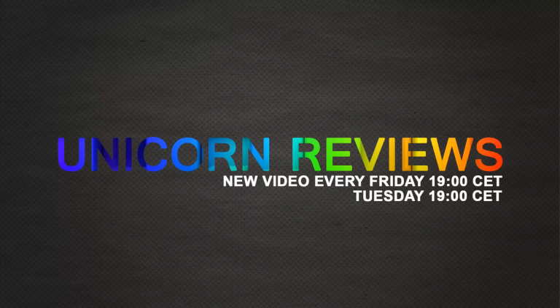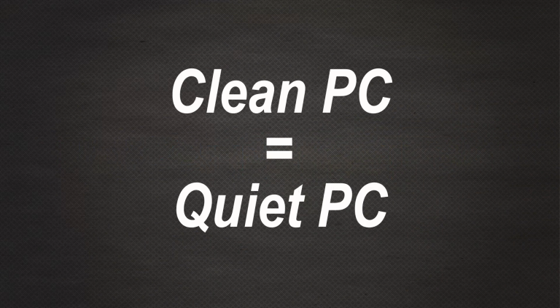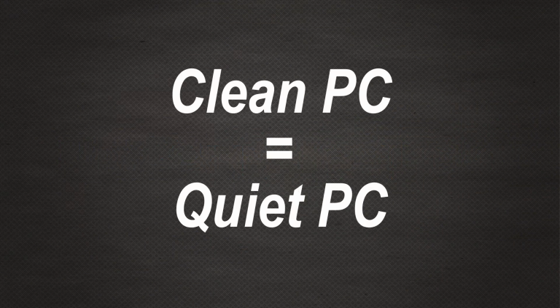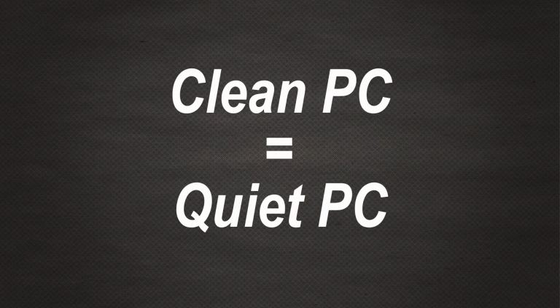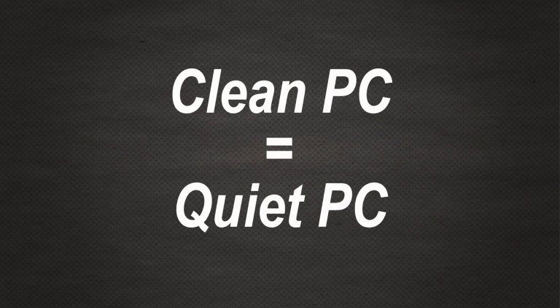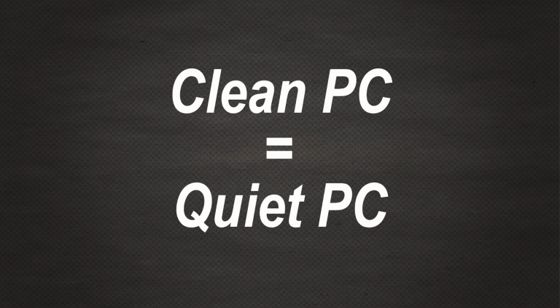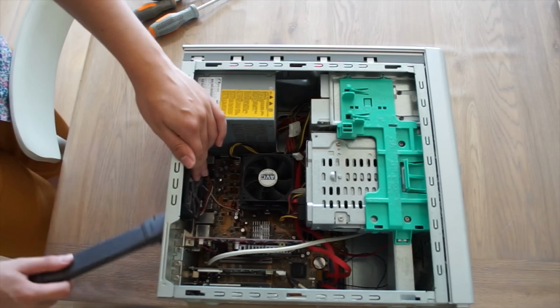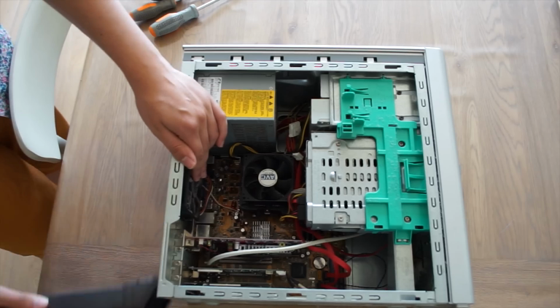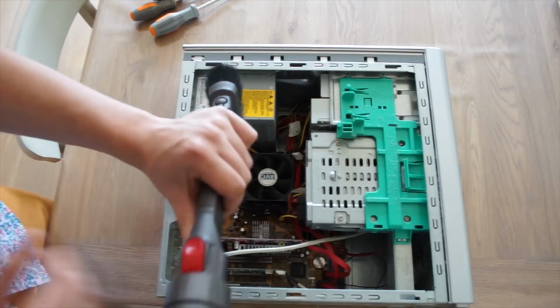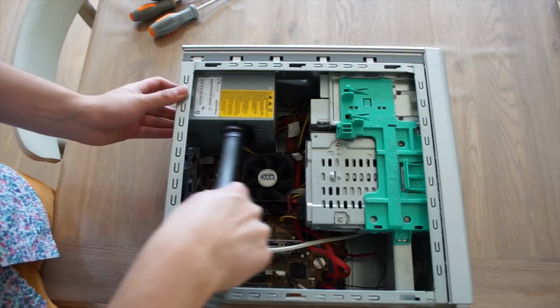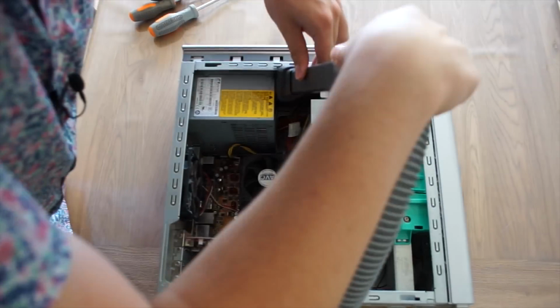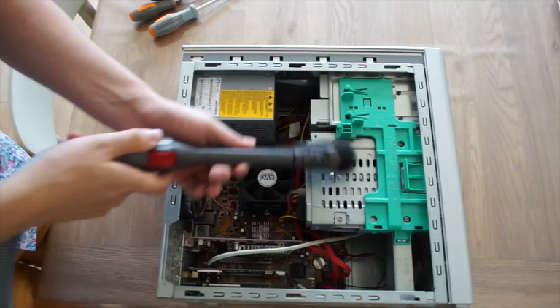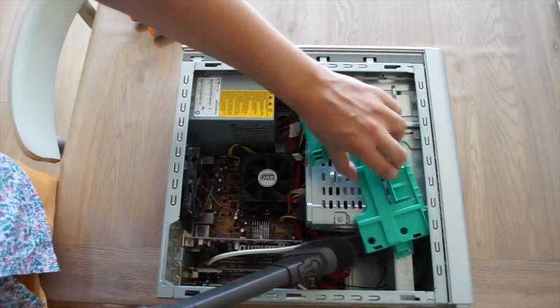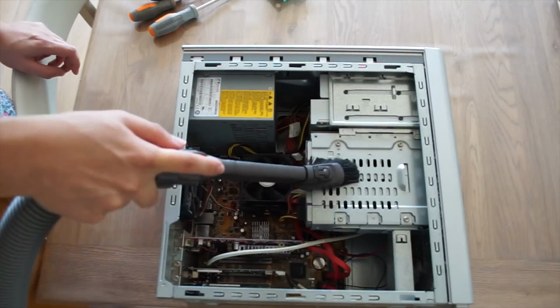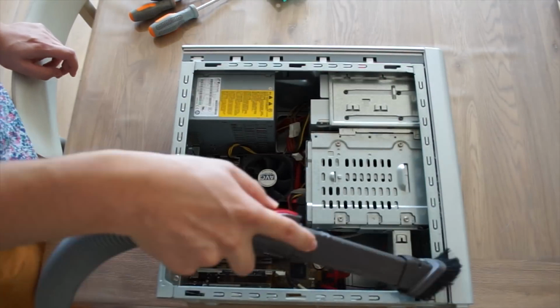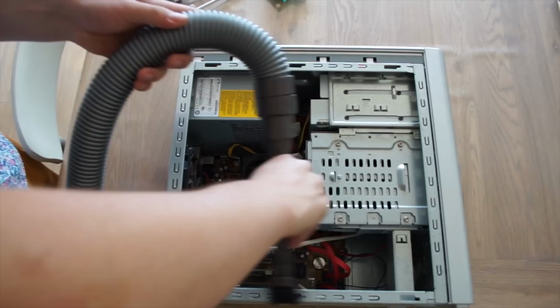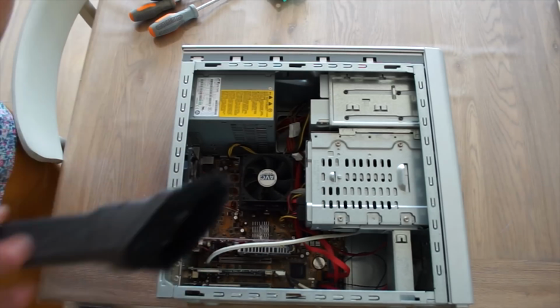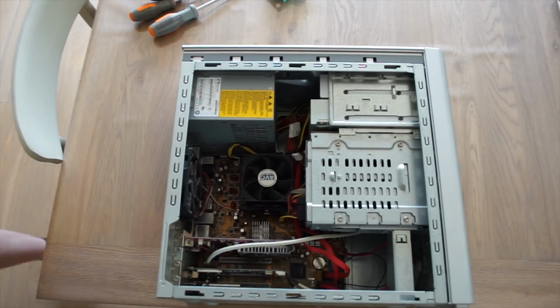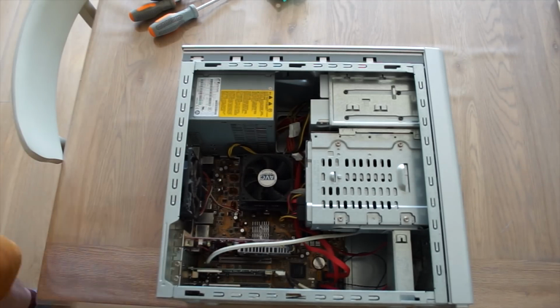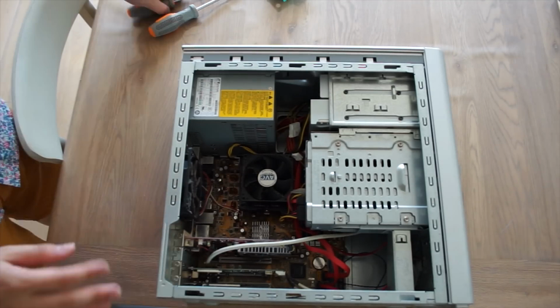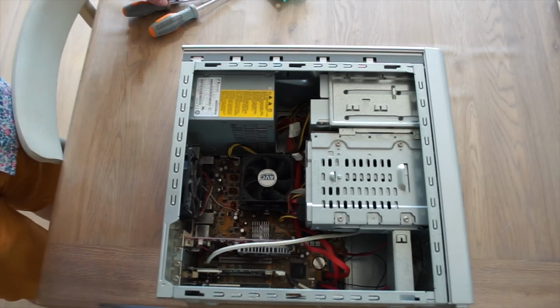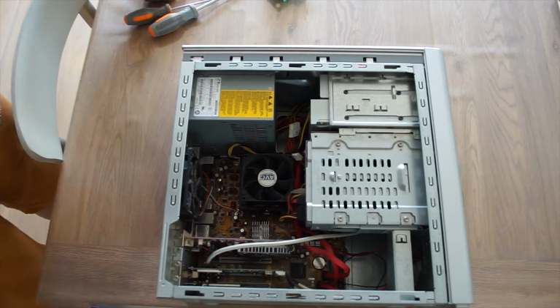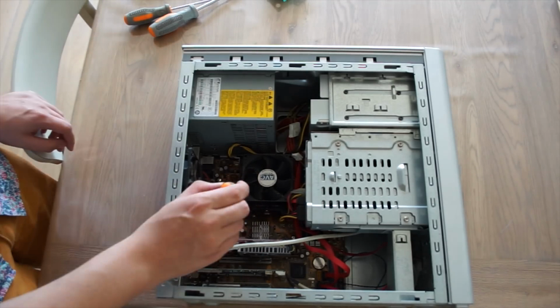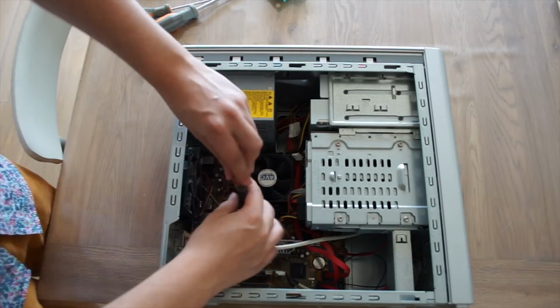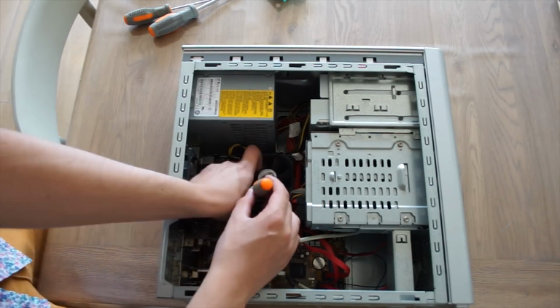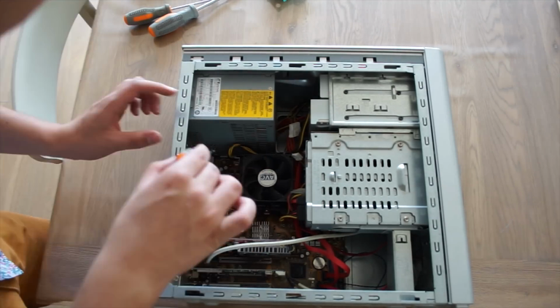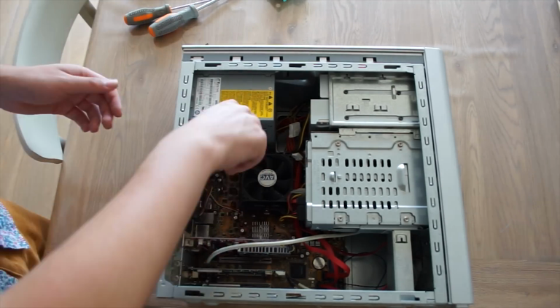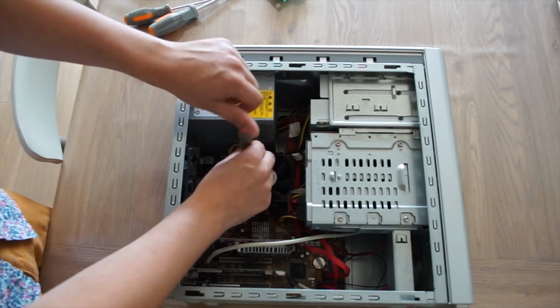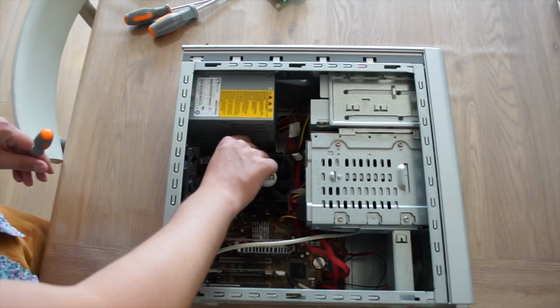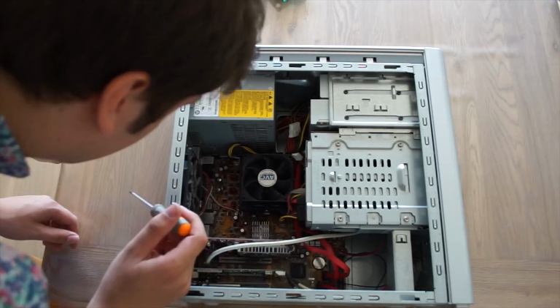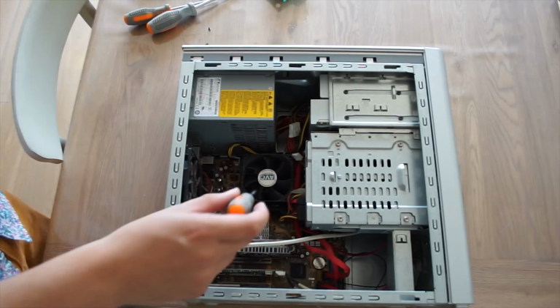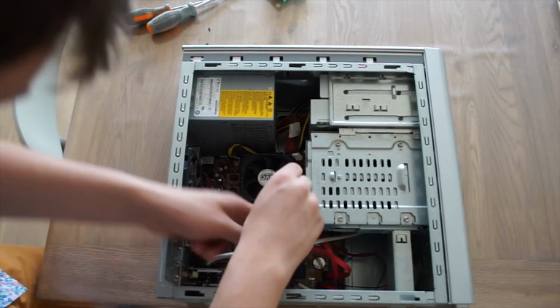The first and perhaps most important aspect is cleanliness. A clean PC is usually a quiet one. Cooling is a struggle between temperatures and noise — get temps lower and you get the noise lower.